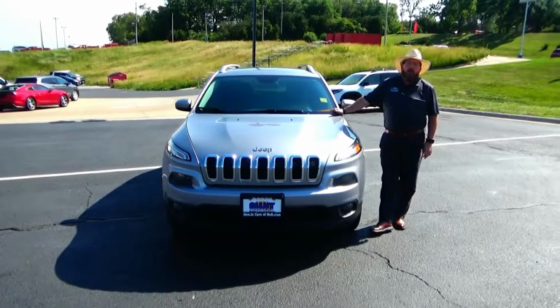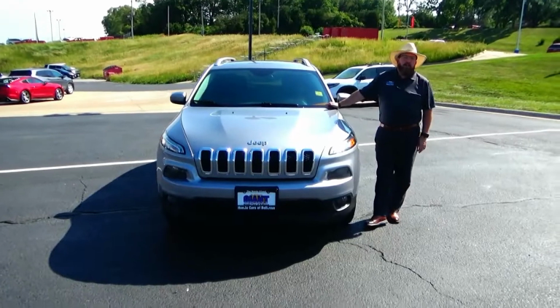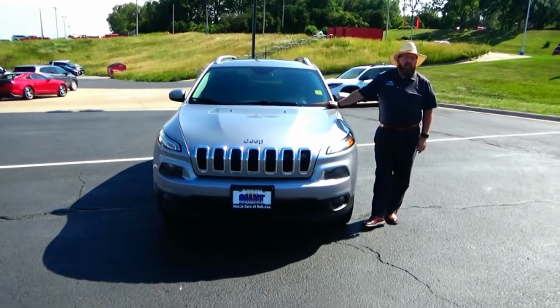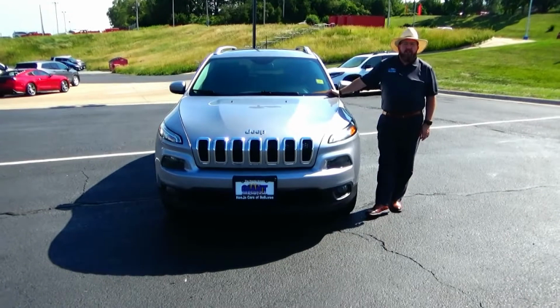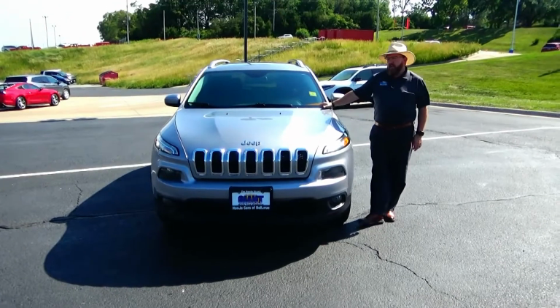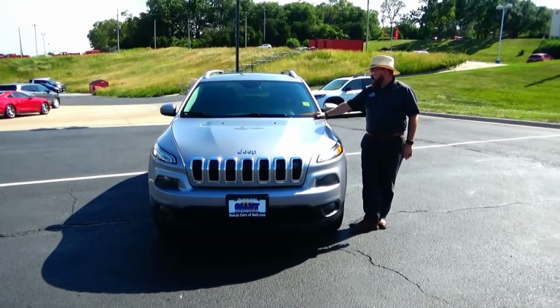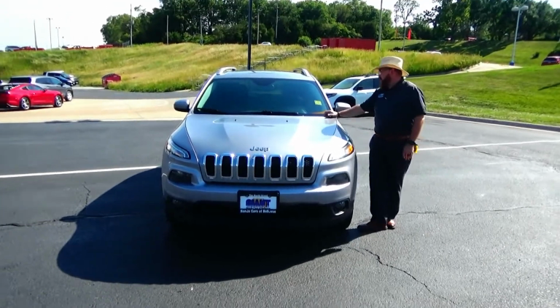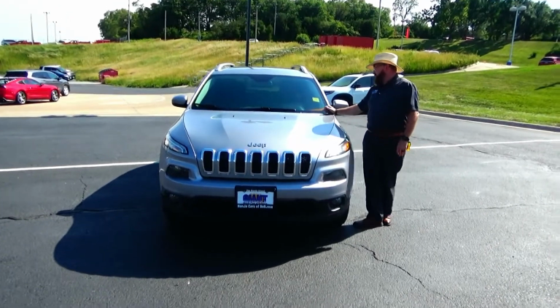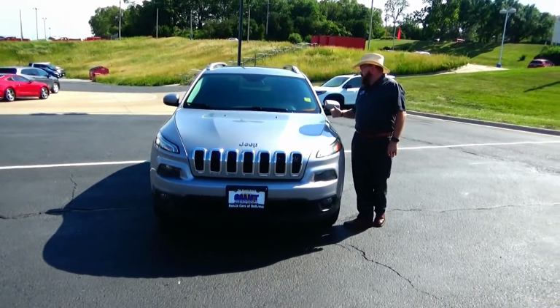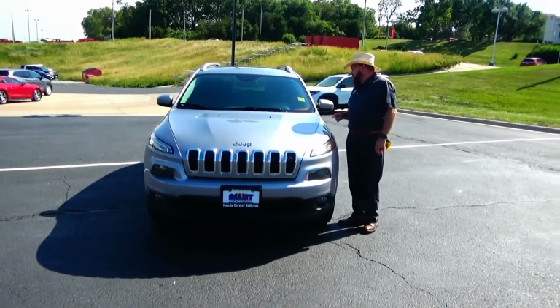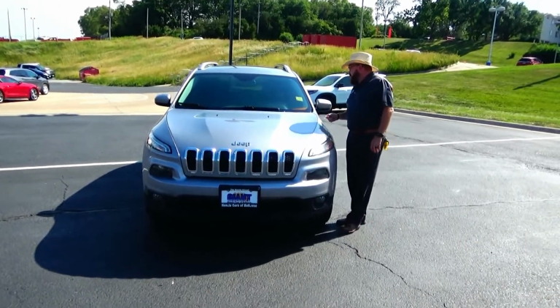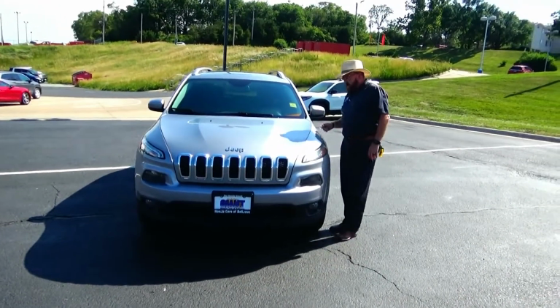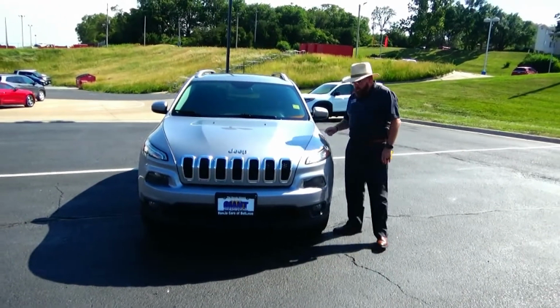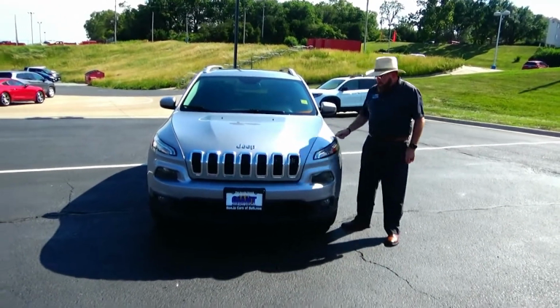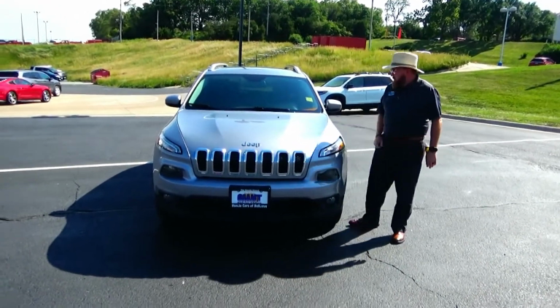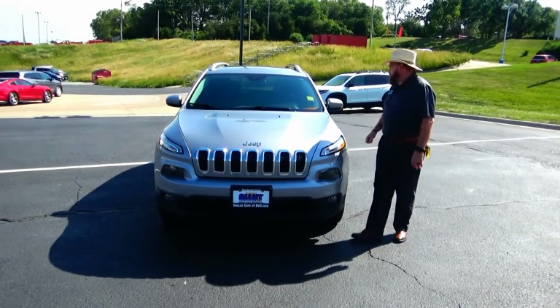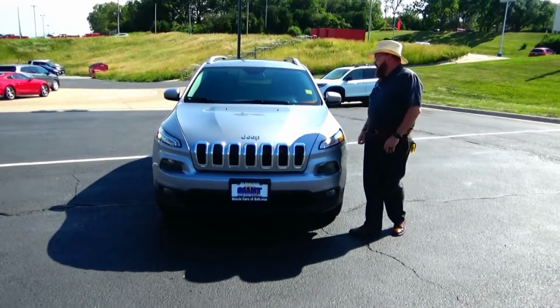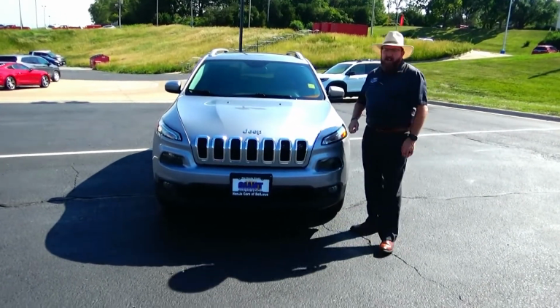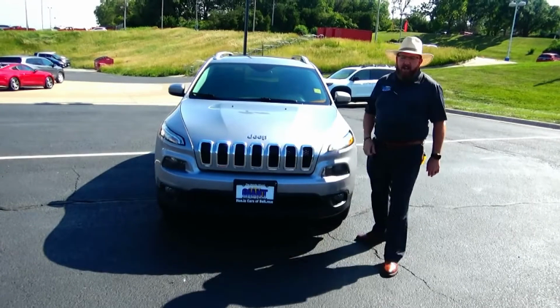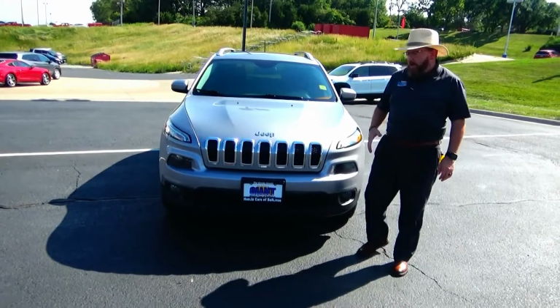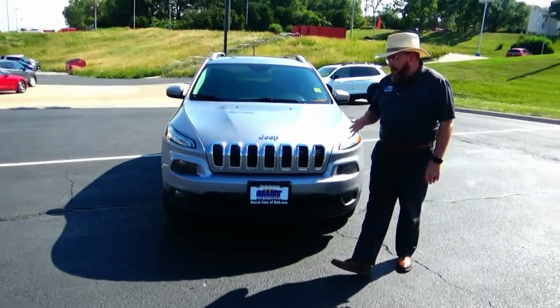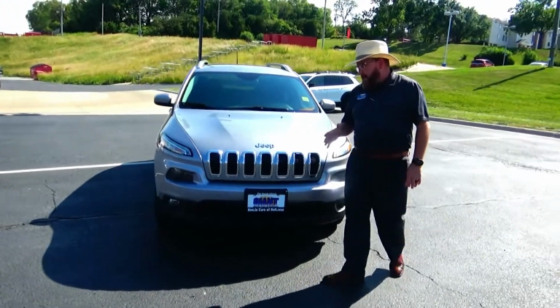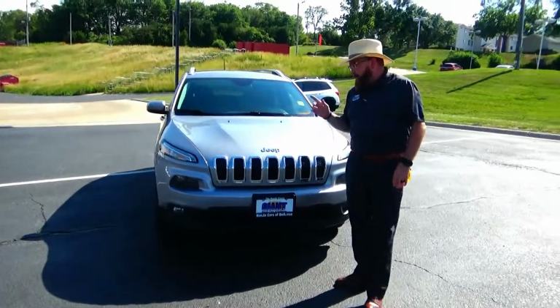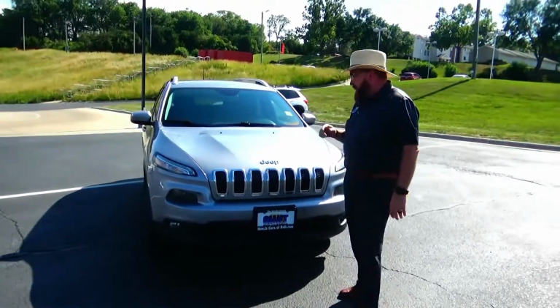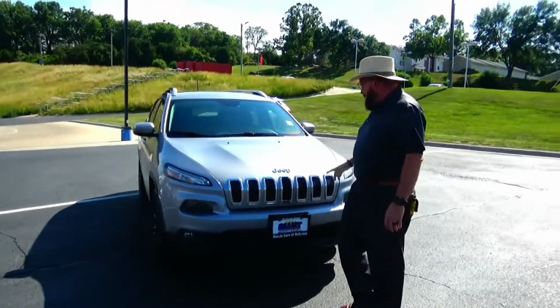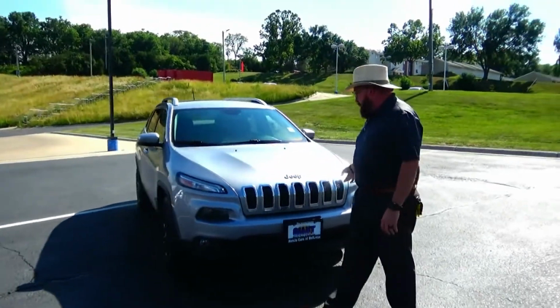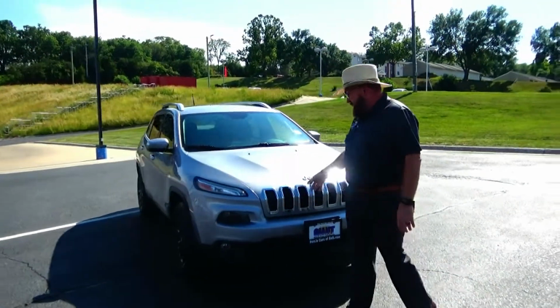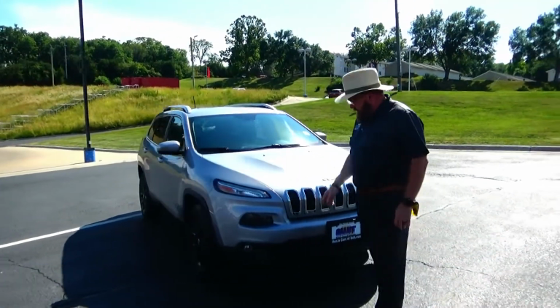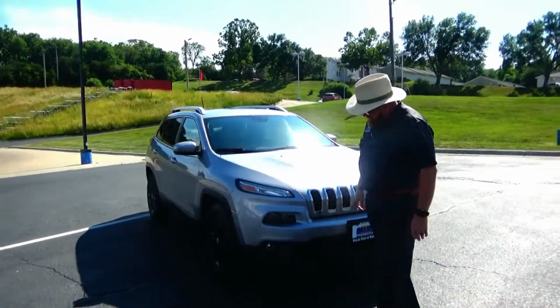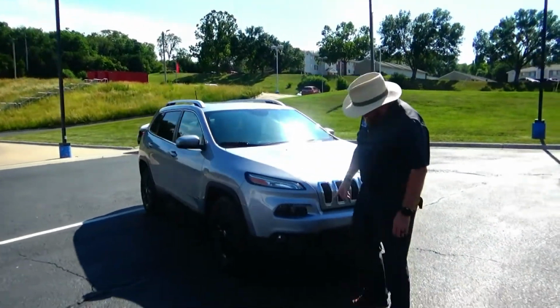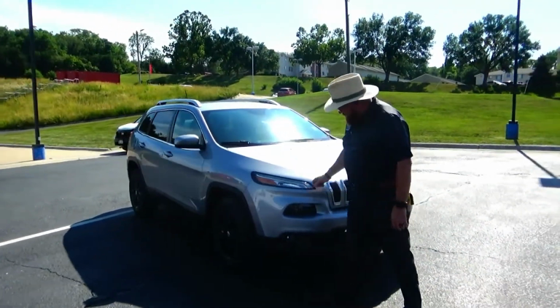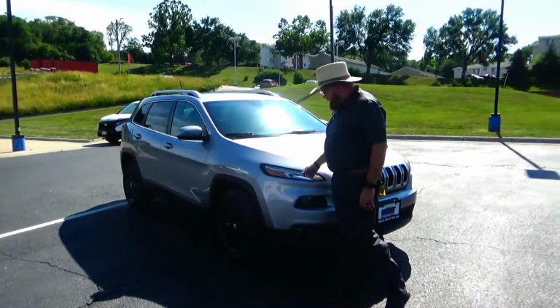Brian Kelly here for Honda Giant, here to show you this 2016 Jeep Cherokee, just came in on trade. It's got 89,000 miles, five mile-an-hour bumpers front and back, chrome accent grille, fog lights, Lexan-covered wrap-around headlights.